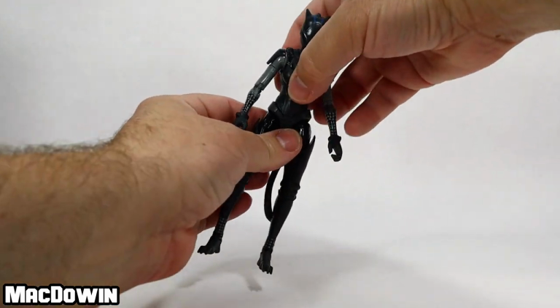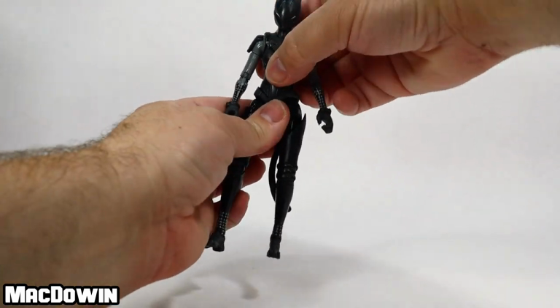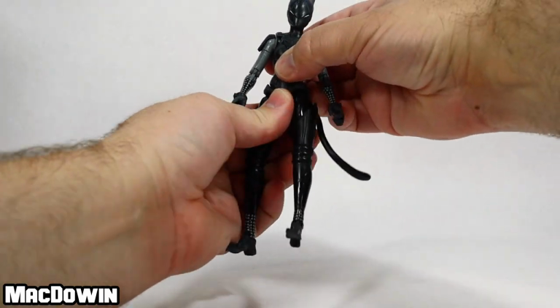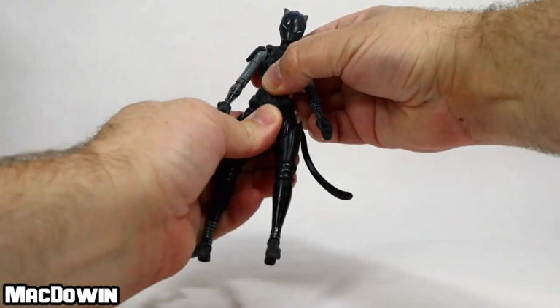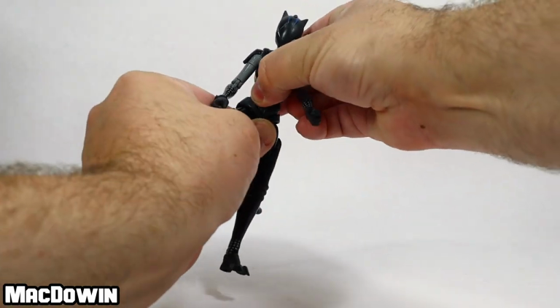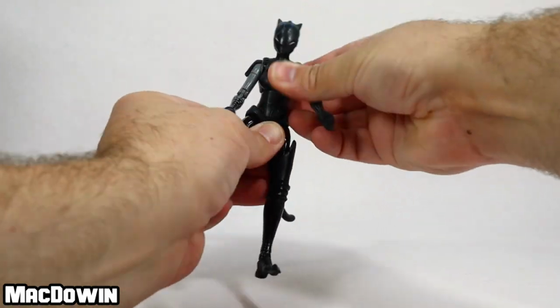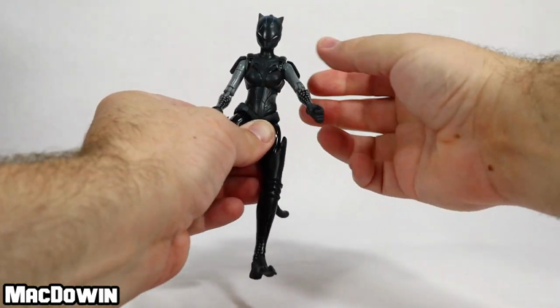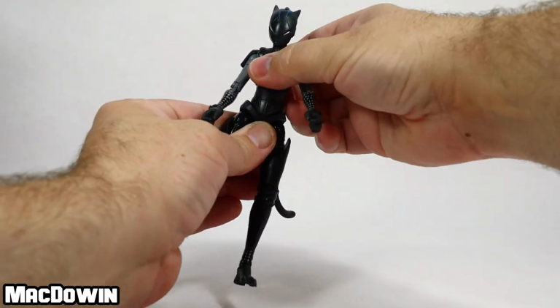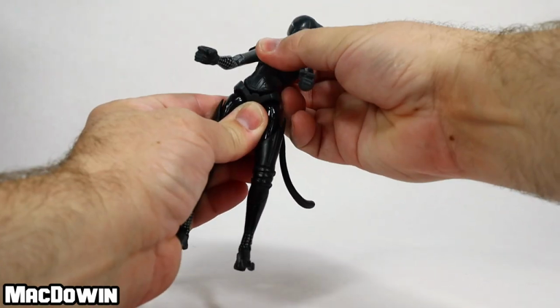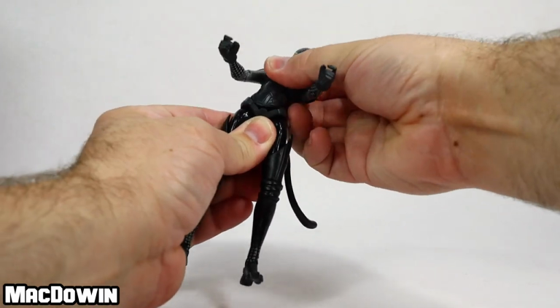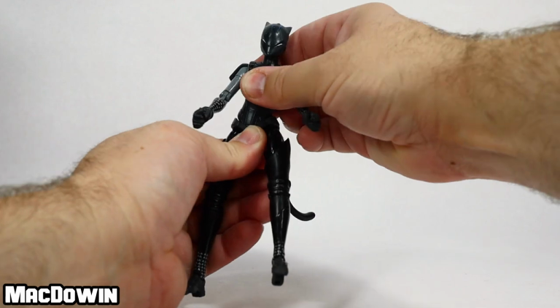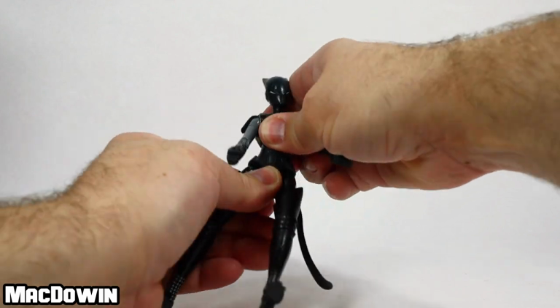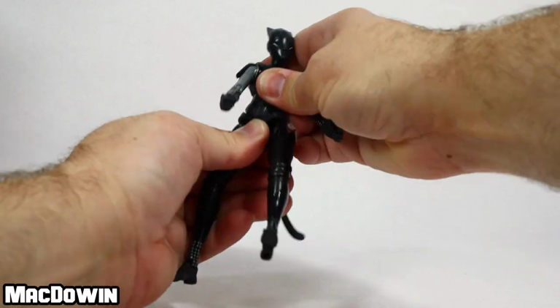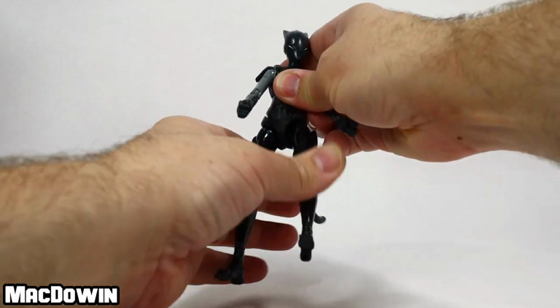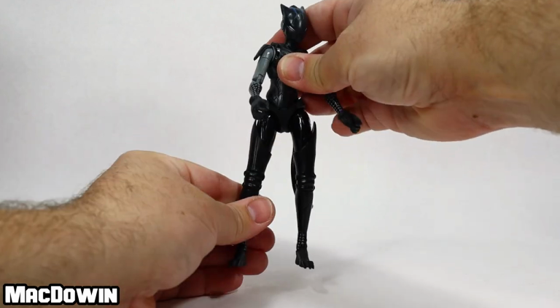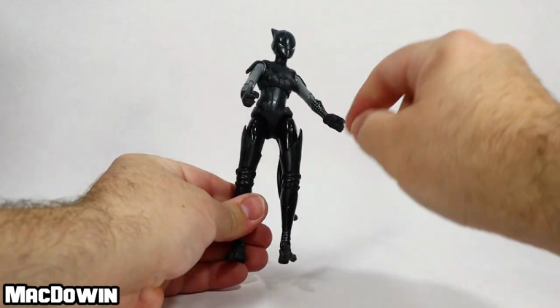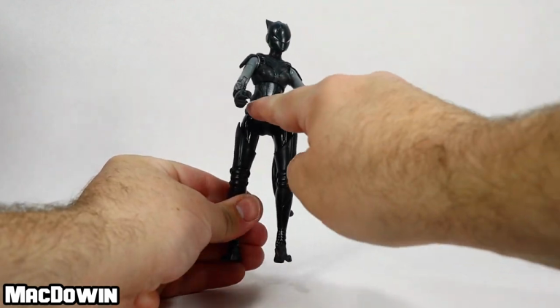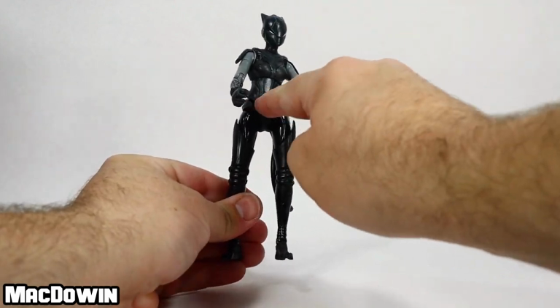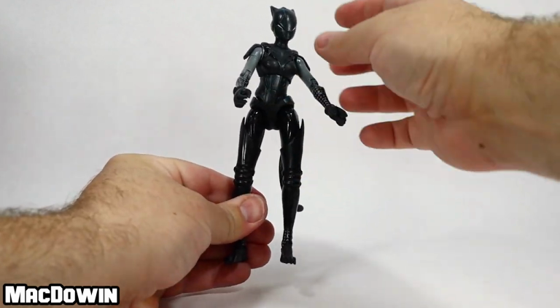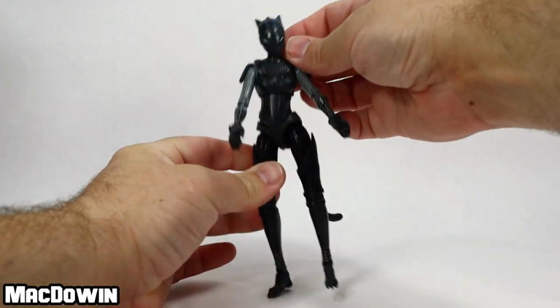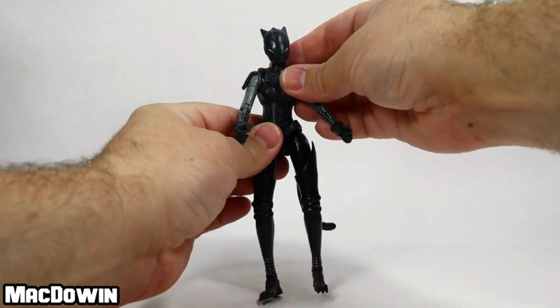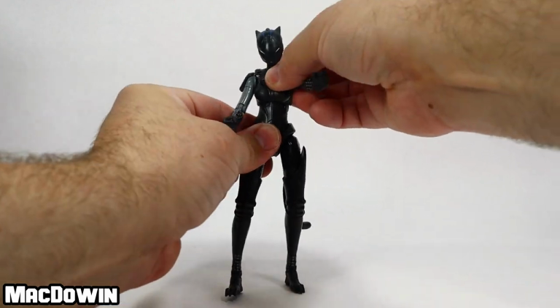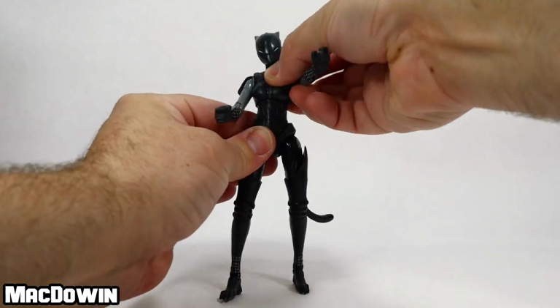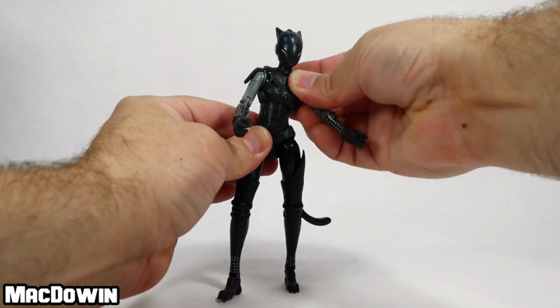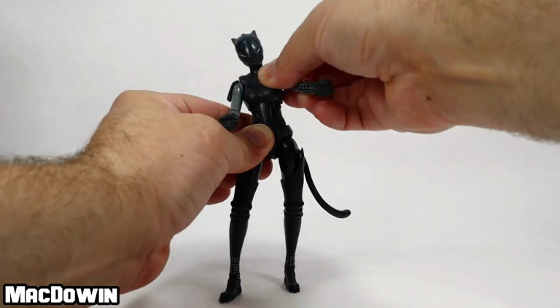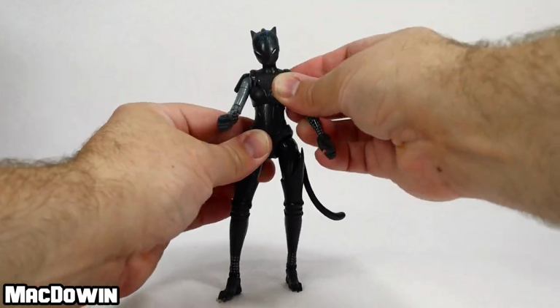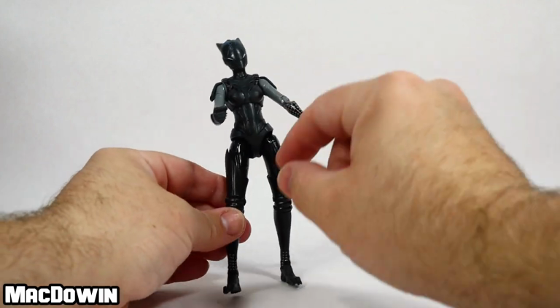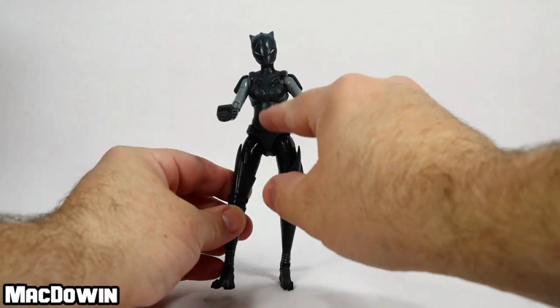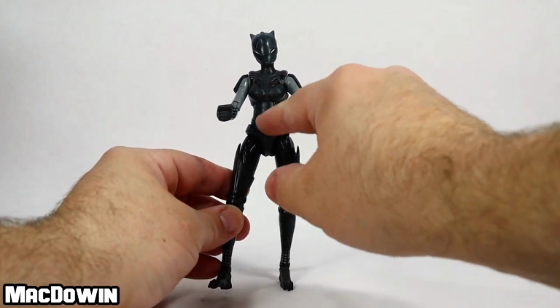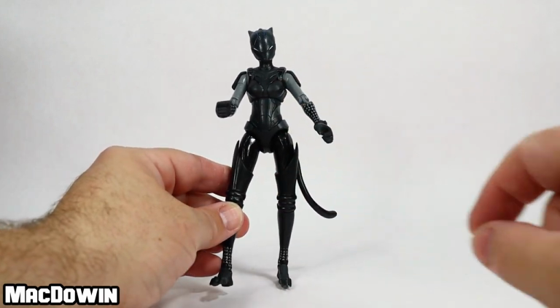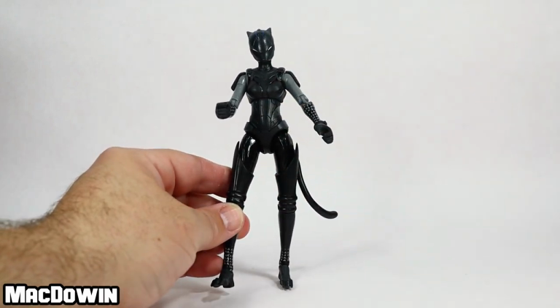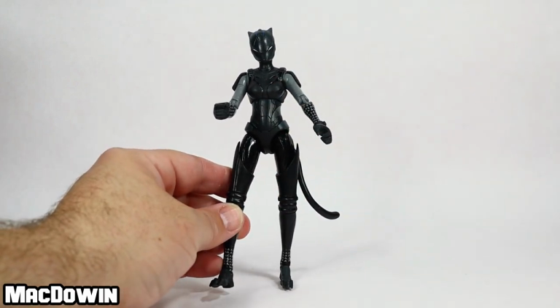Her waist rotates back and forth just a little bit — there's a ball joint in there. Her torso also has a ball joint, so she's got two points right there.